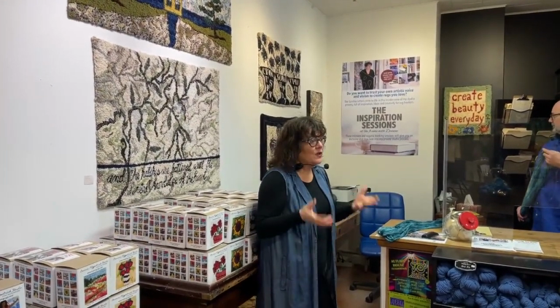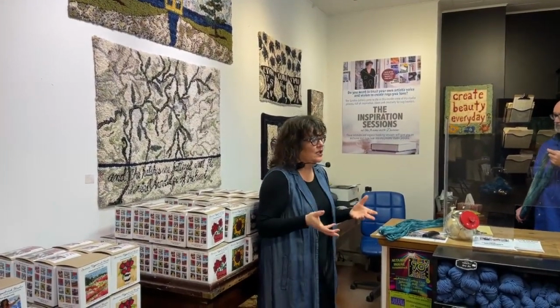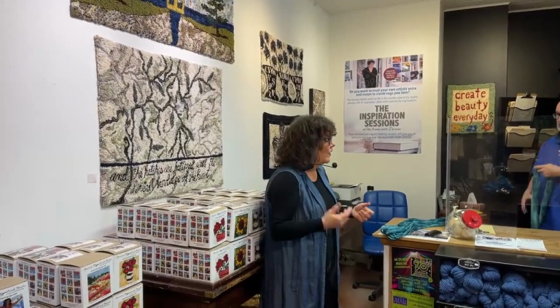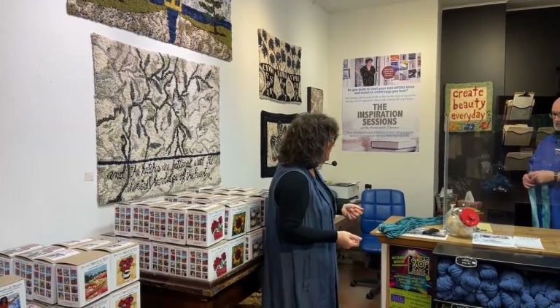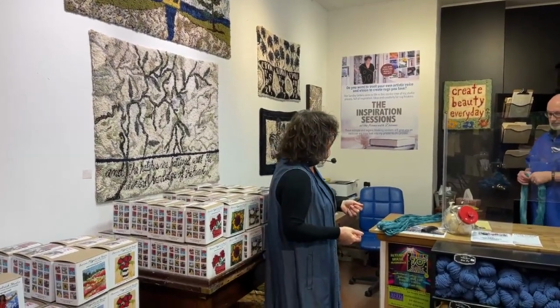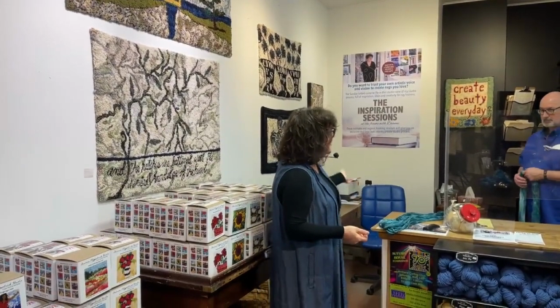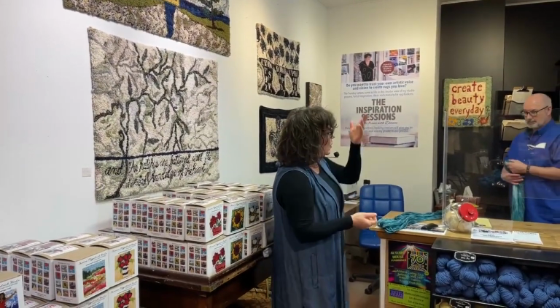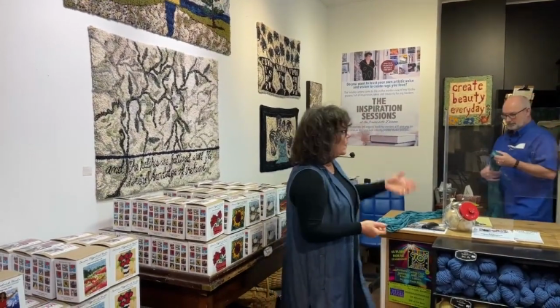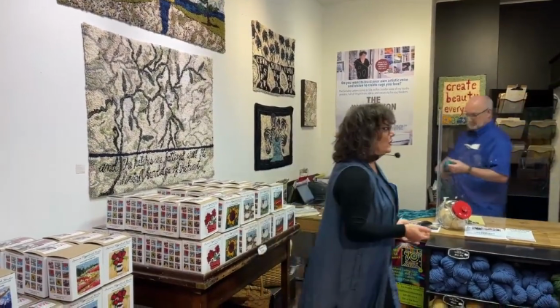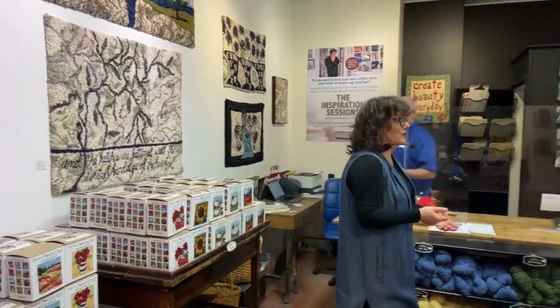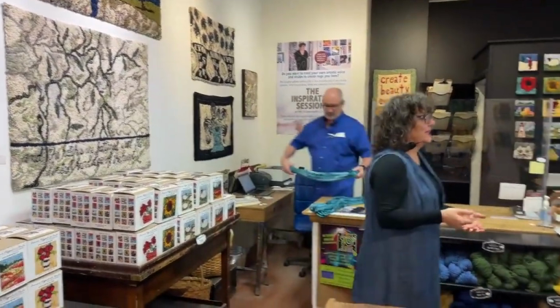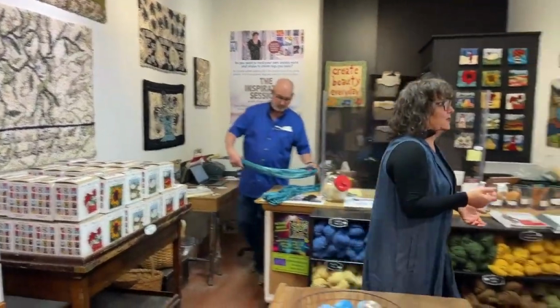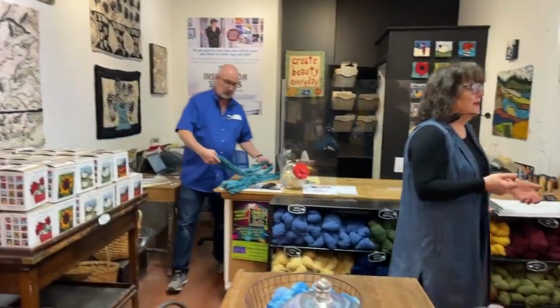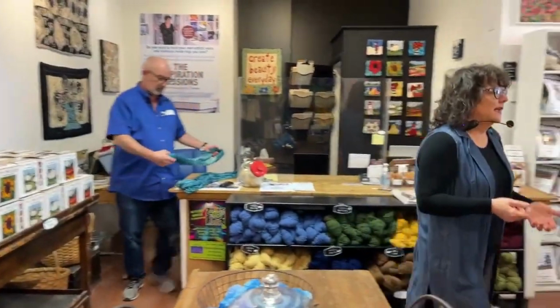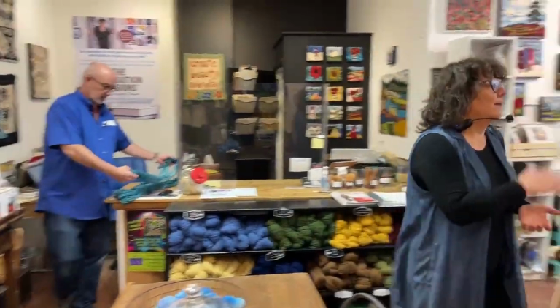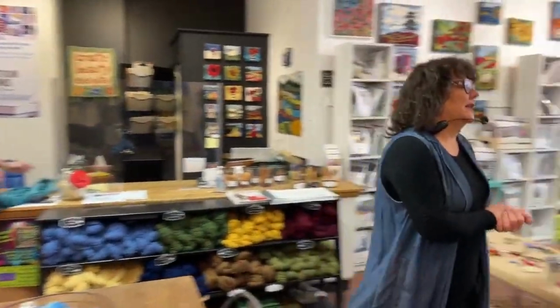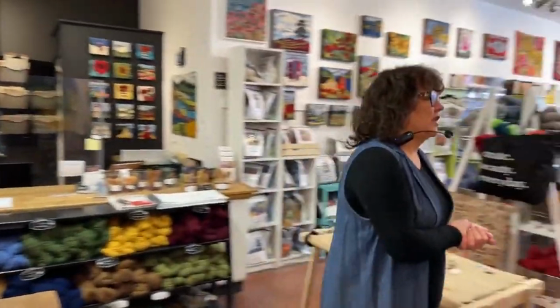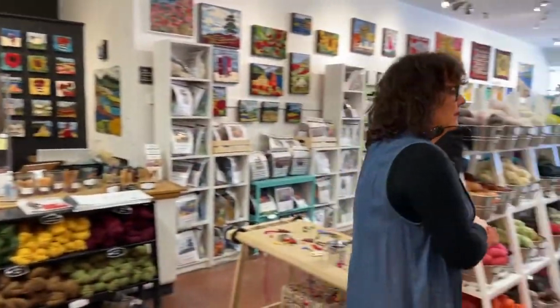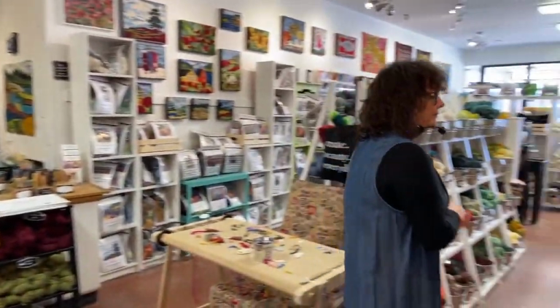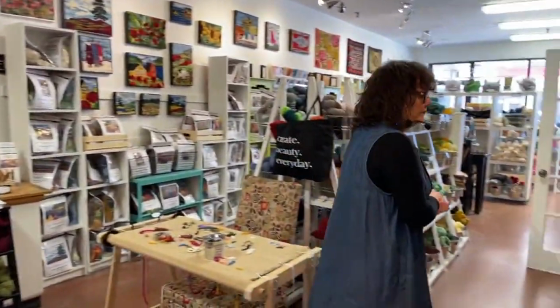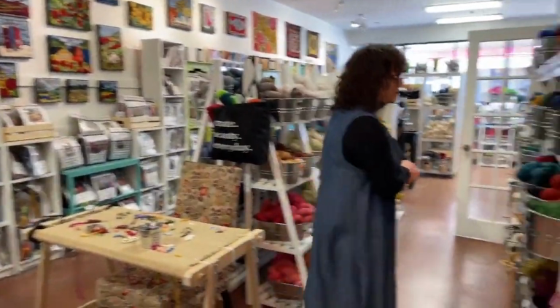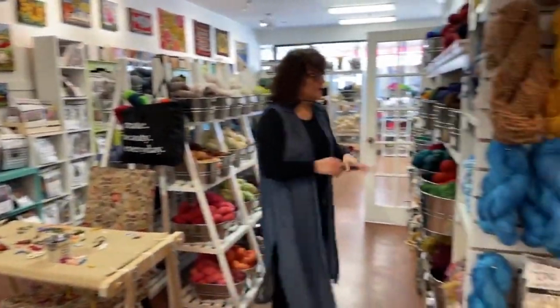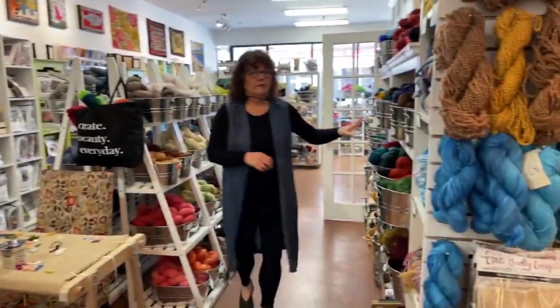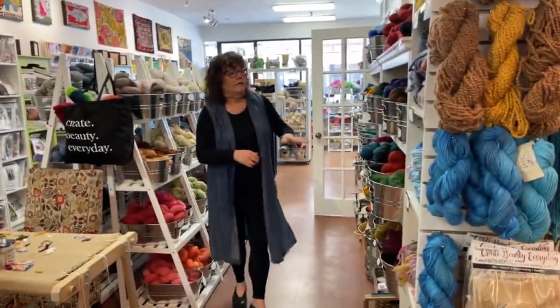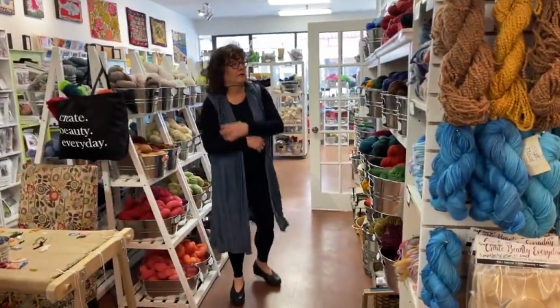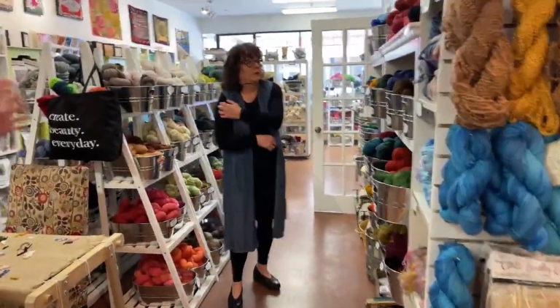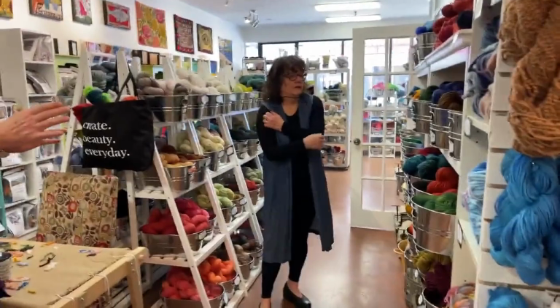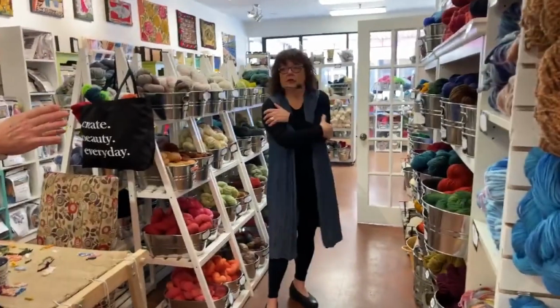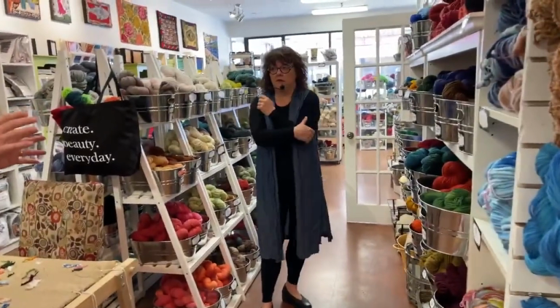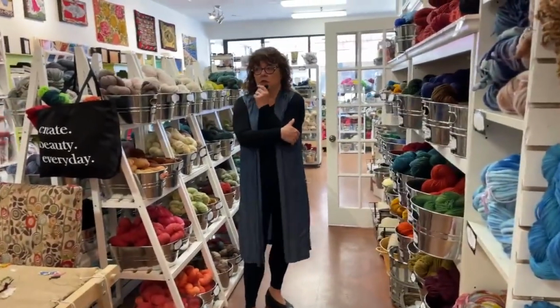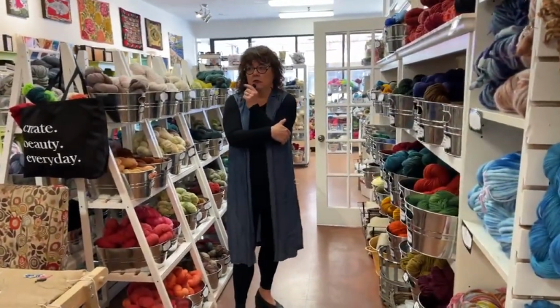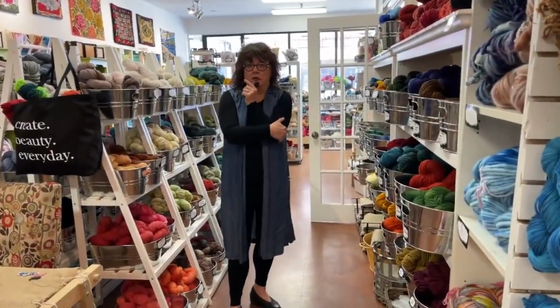In those inspiration sessions I'm right at the frame. Let's go have a look at the wools — let's talk about this collection here. We launched this this year; it's called the Deep Dye Collection.